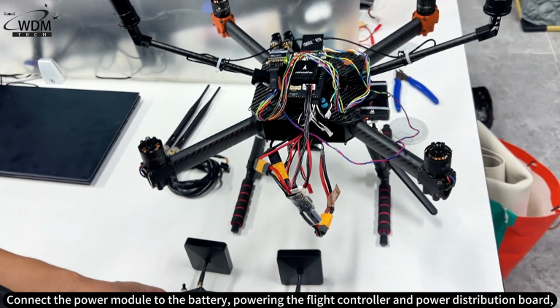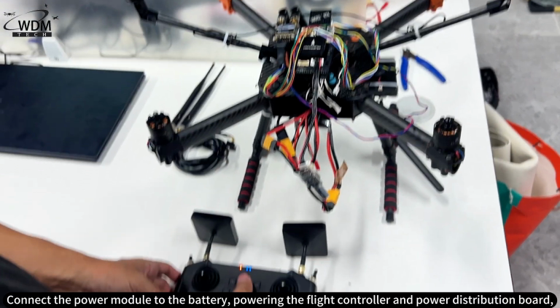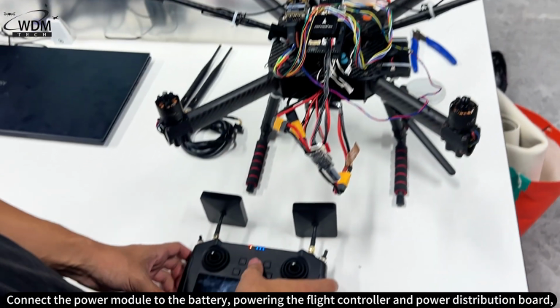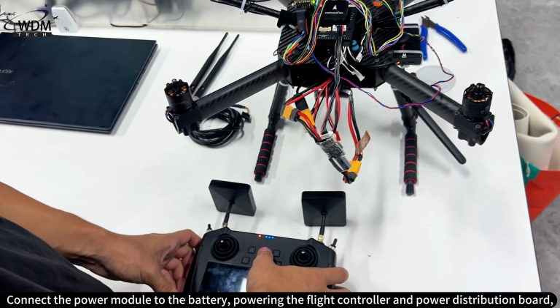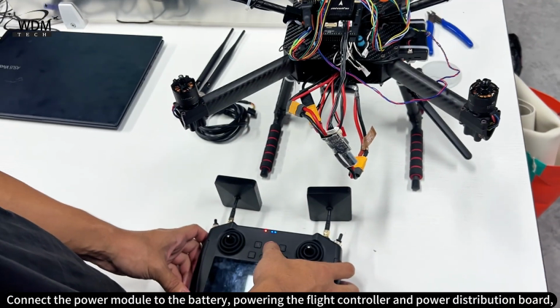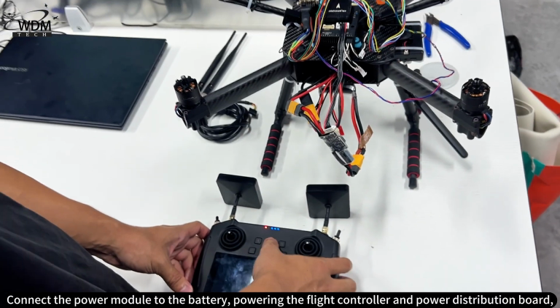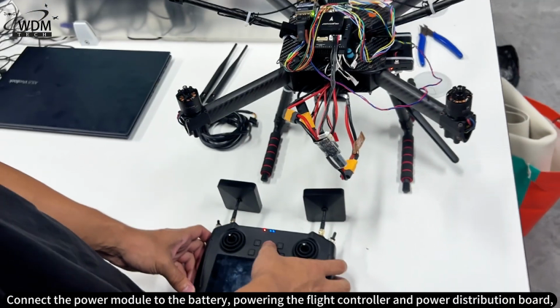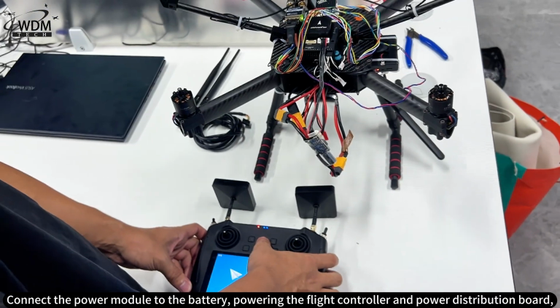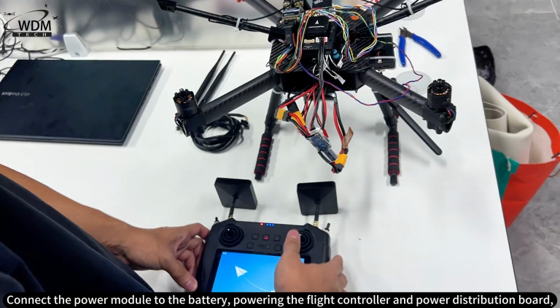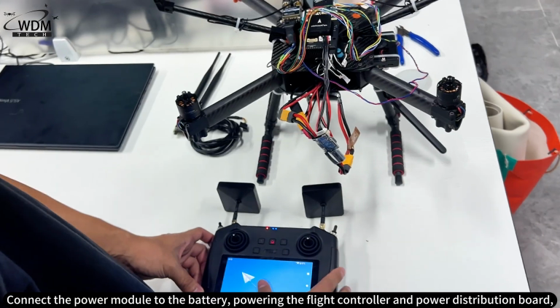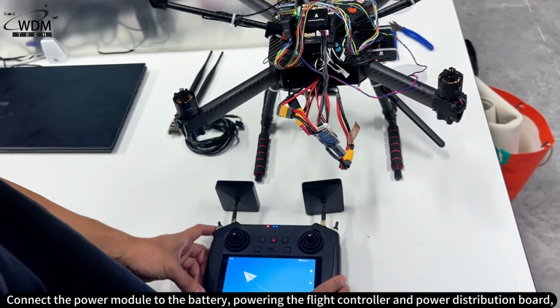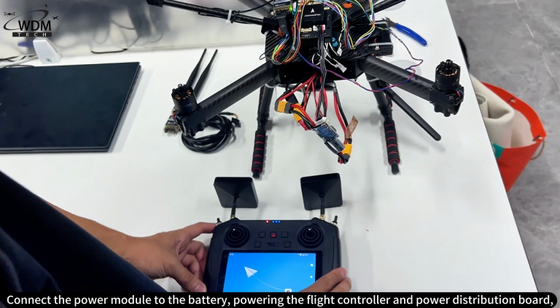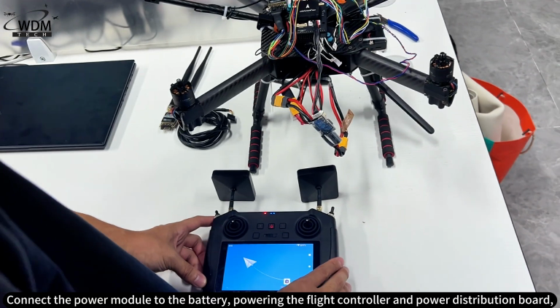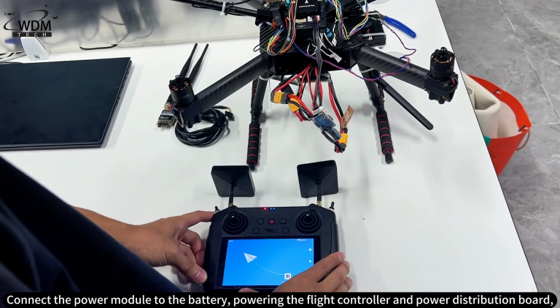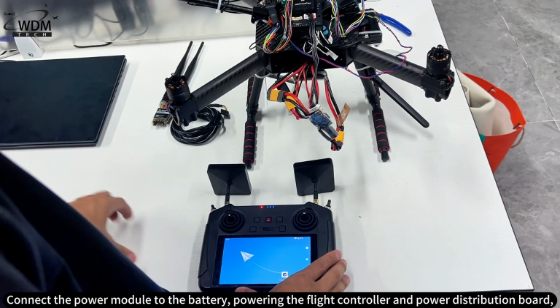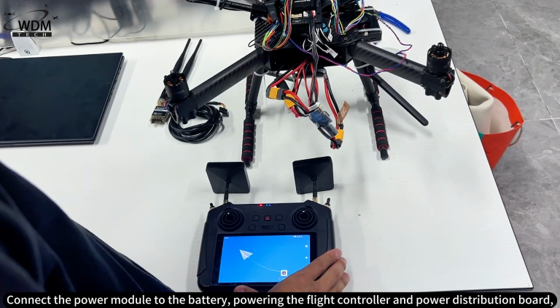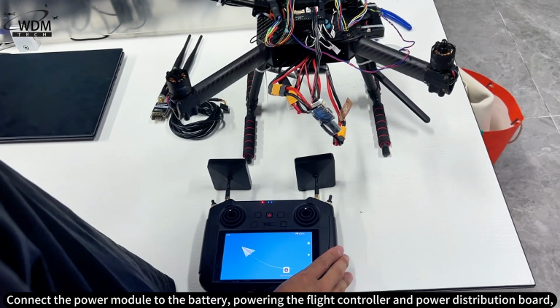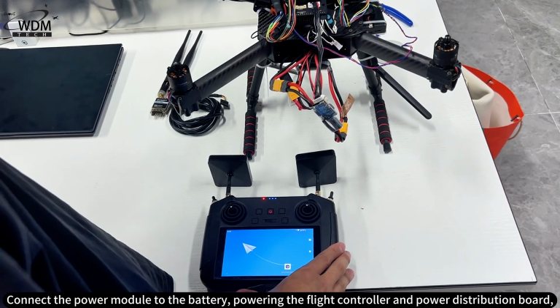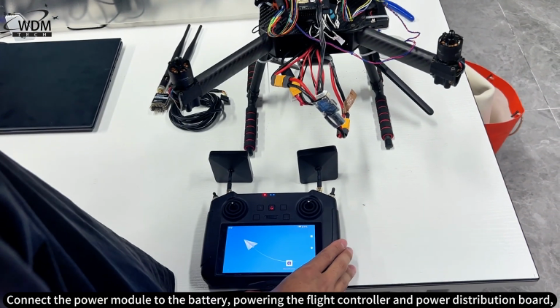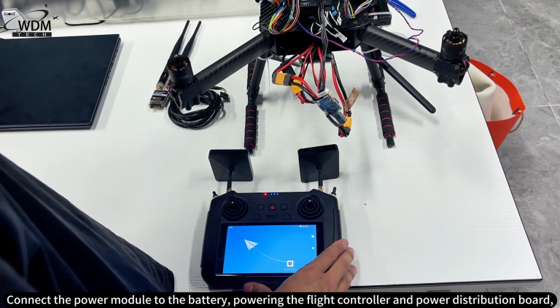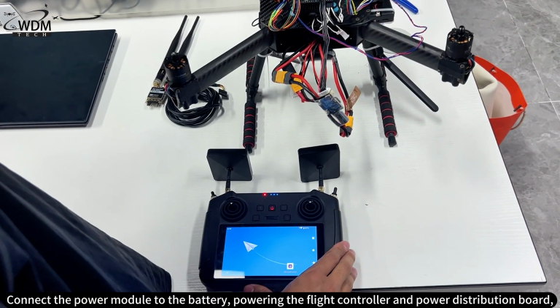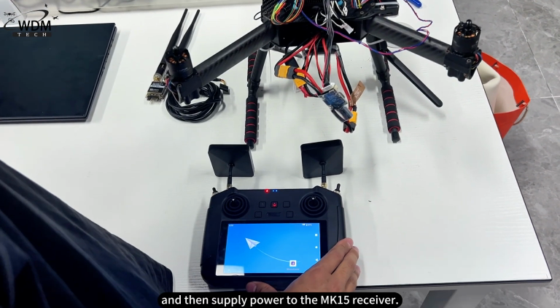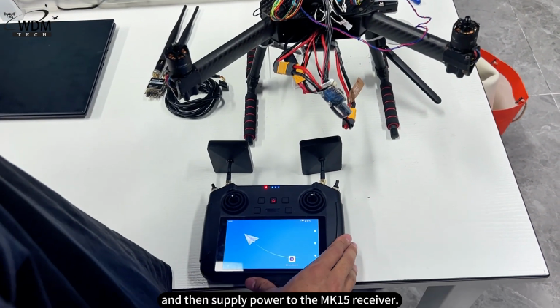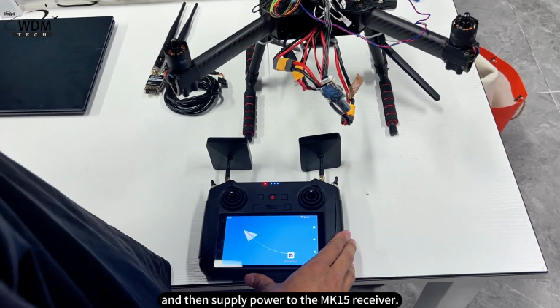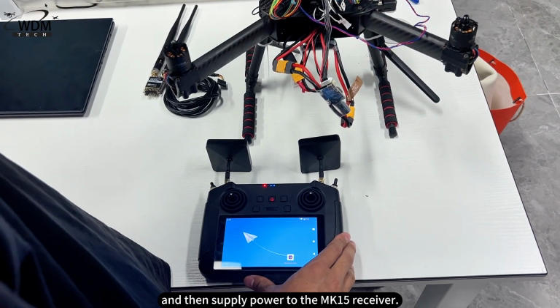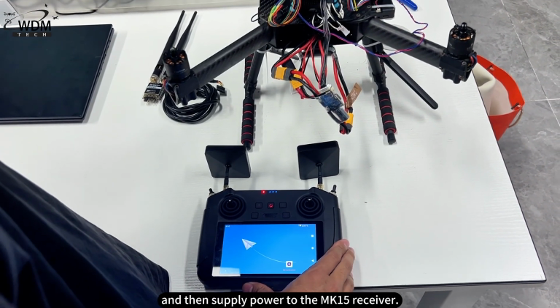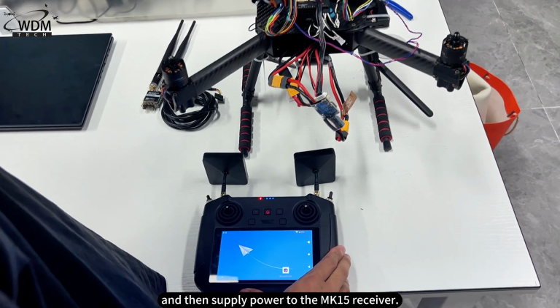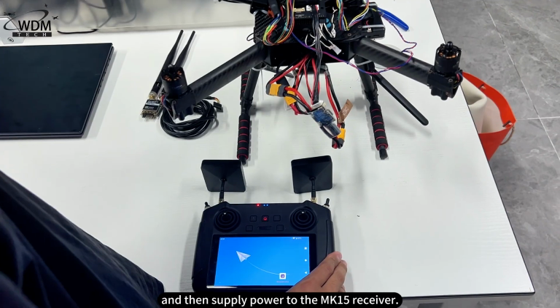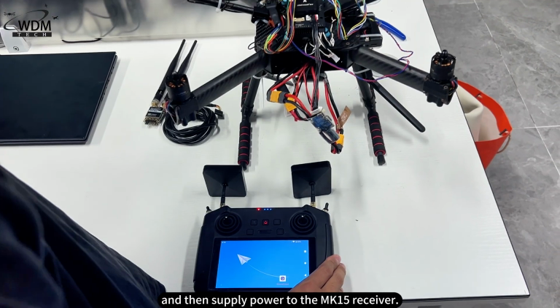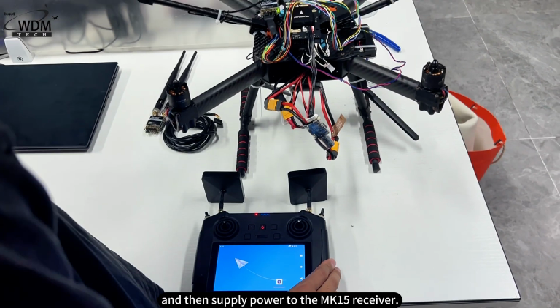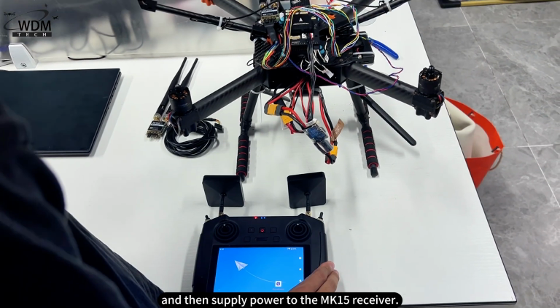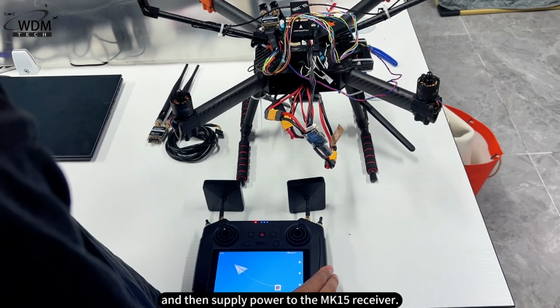Connect the power module to the battery, powering the flight controller and power distribution board, and then supply power to the MK15 receiver.